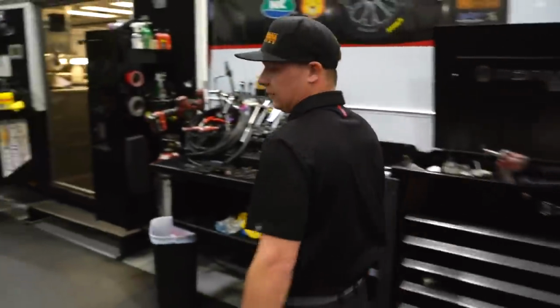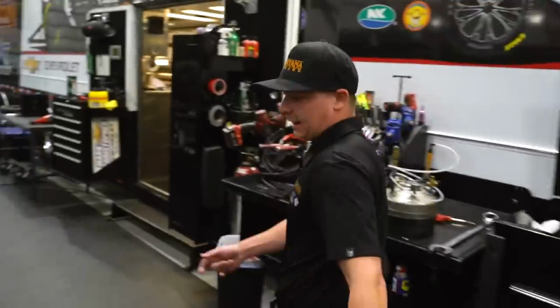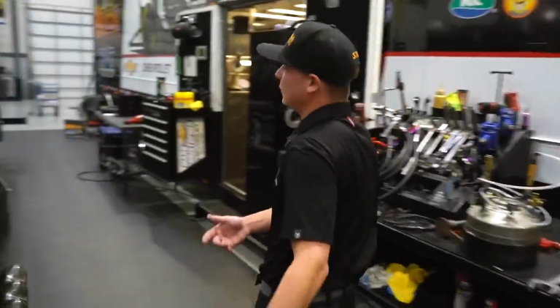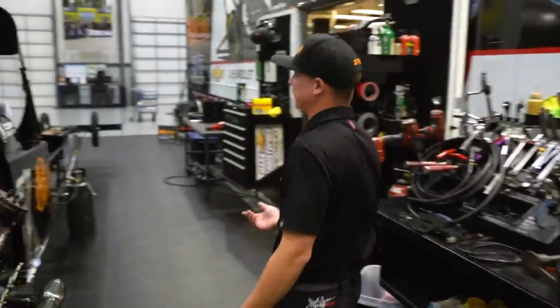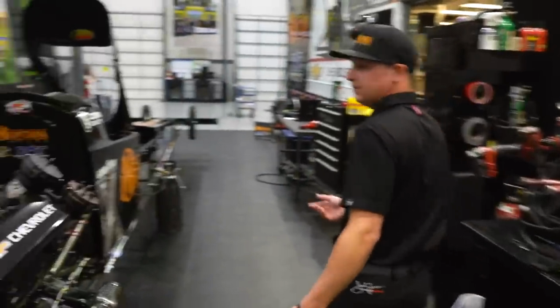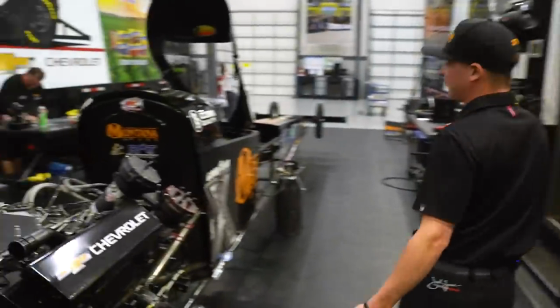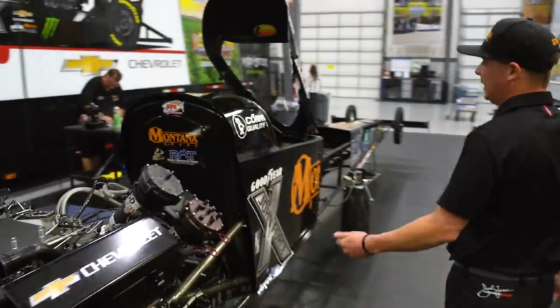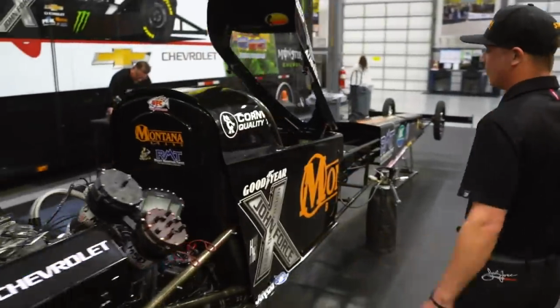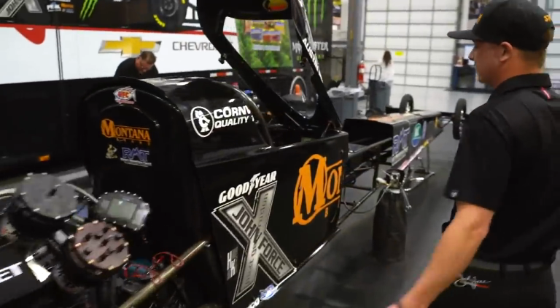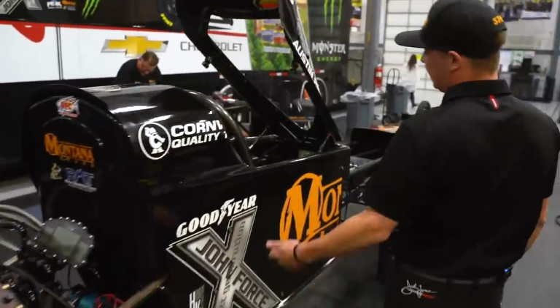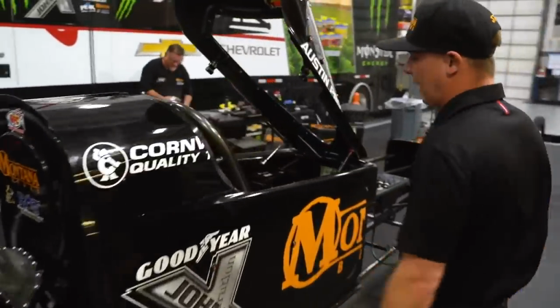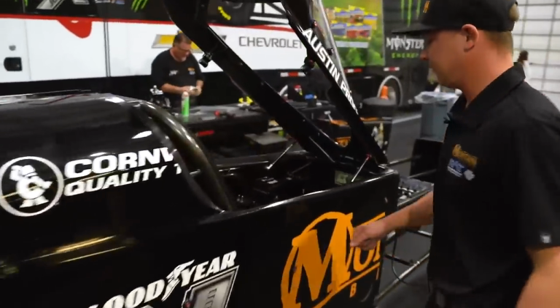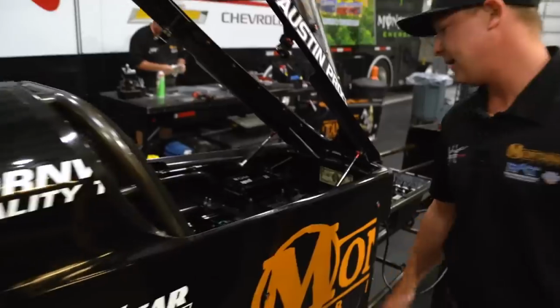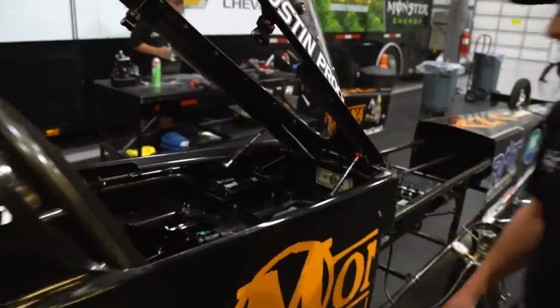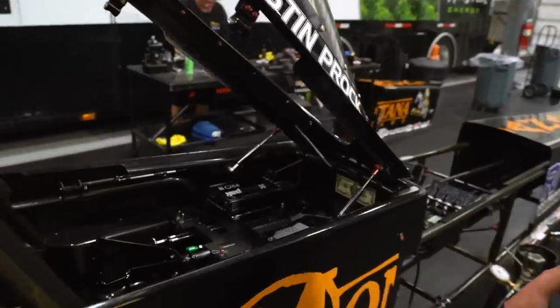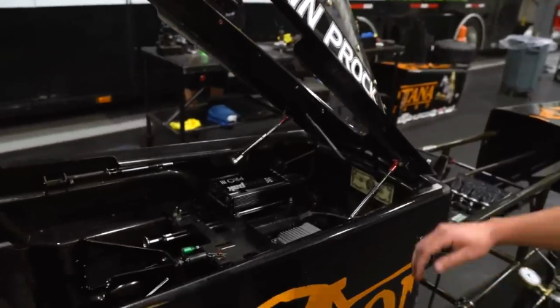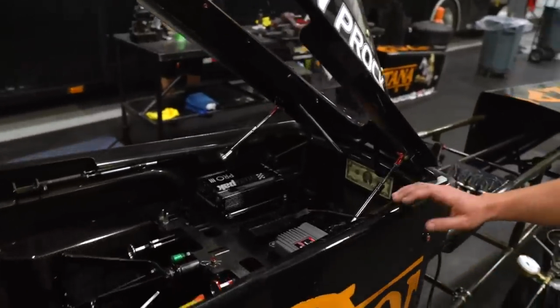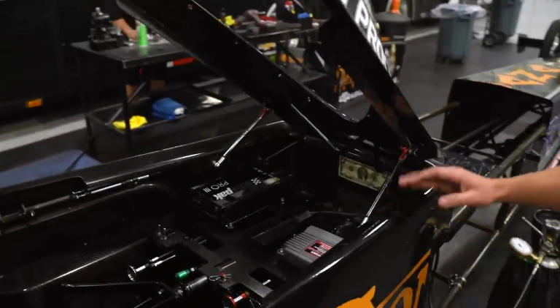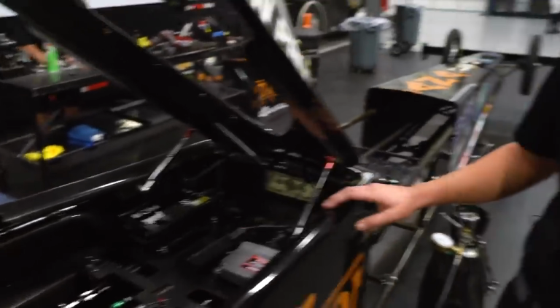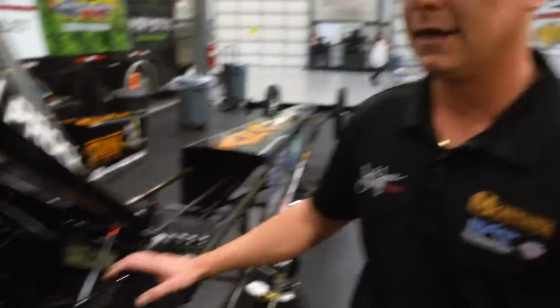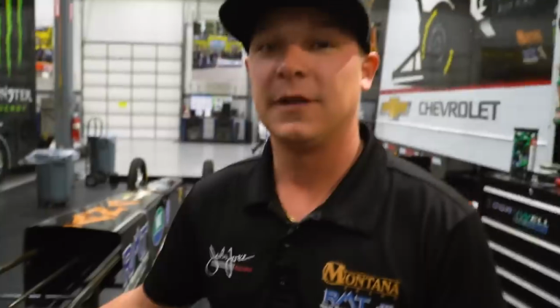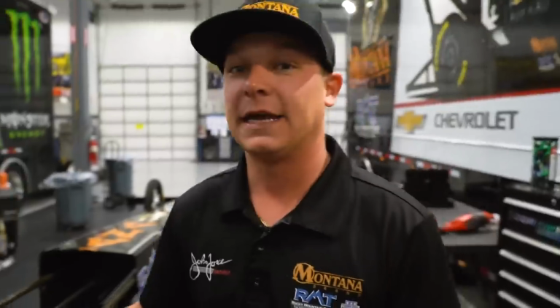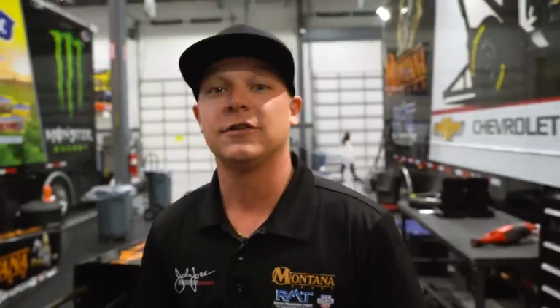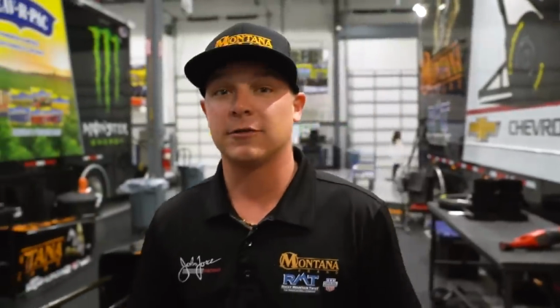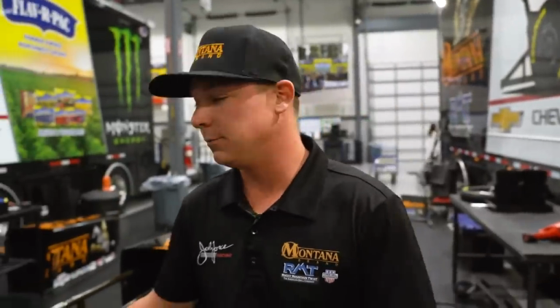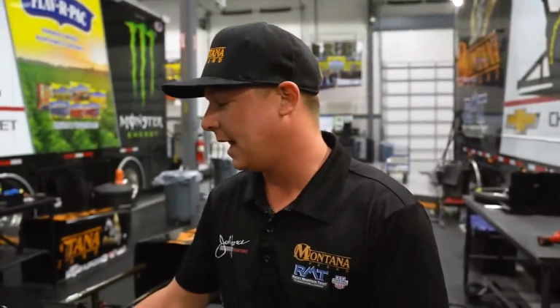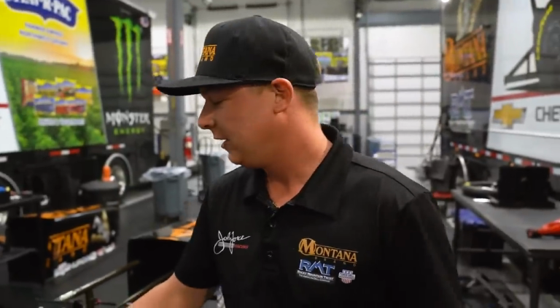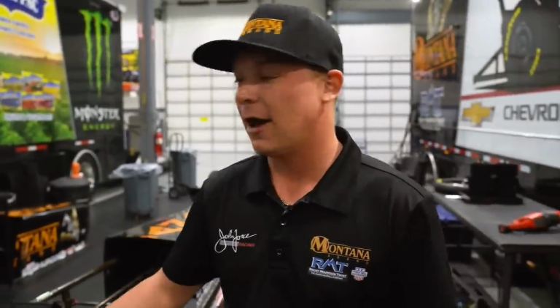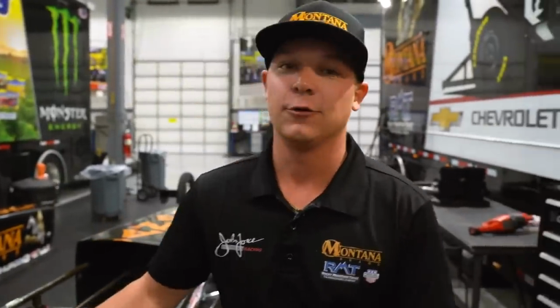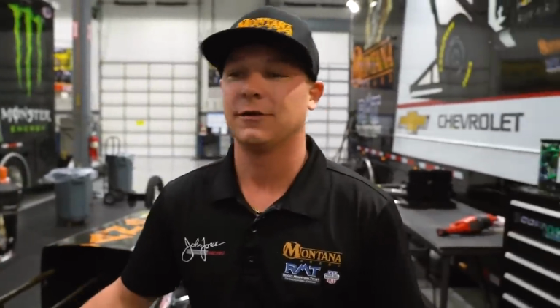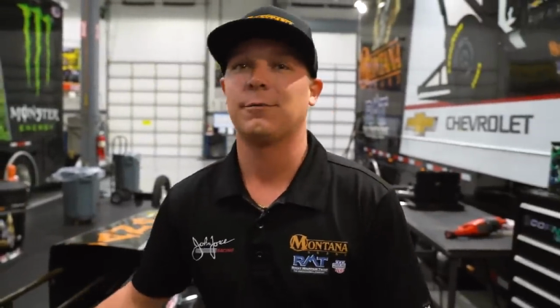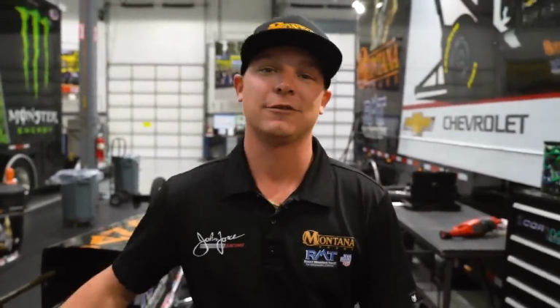This is my top fuel dragster. You guys can get a close-up look at what my office looks like. We spent a lot of time over the off season making this thing as nice as it possibly could be, and she came out like jewelry — definitely proud of this thing.